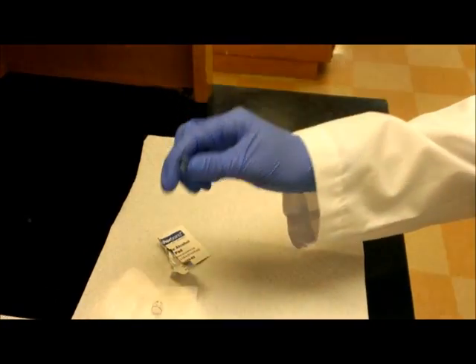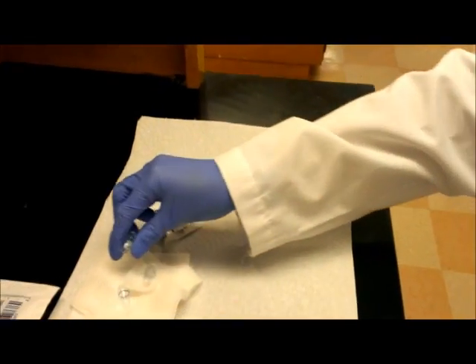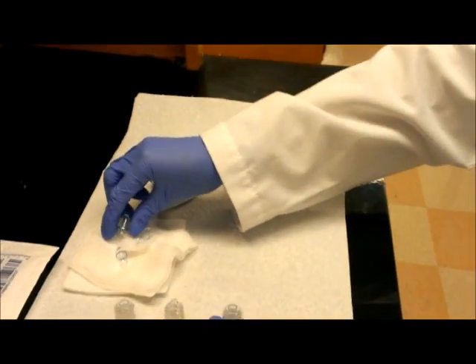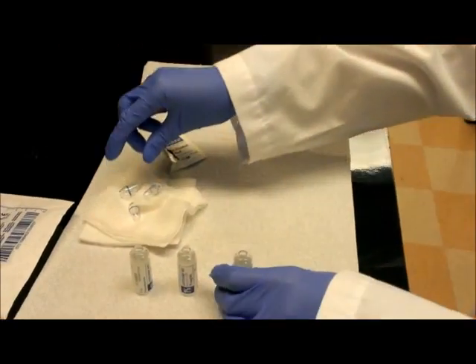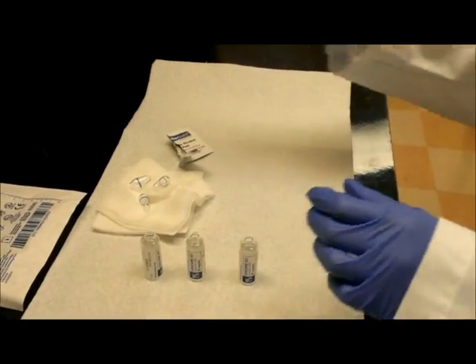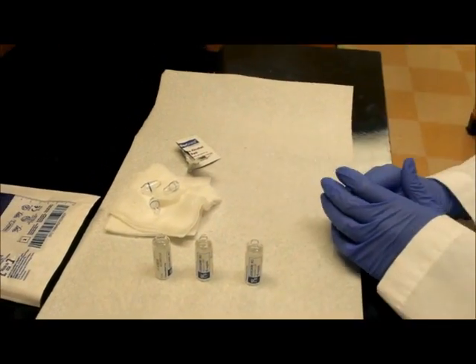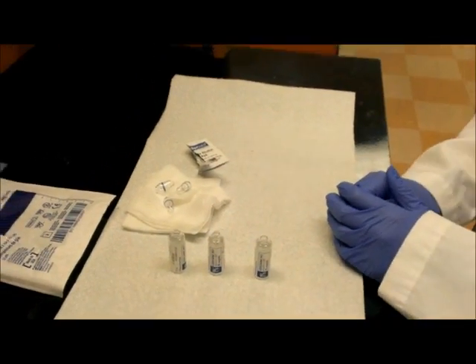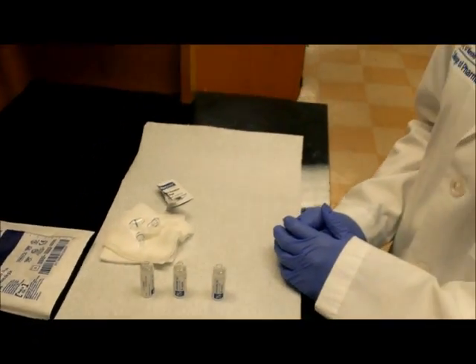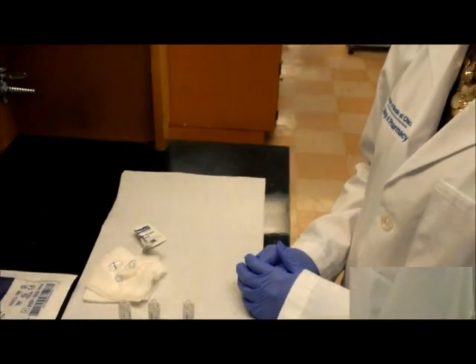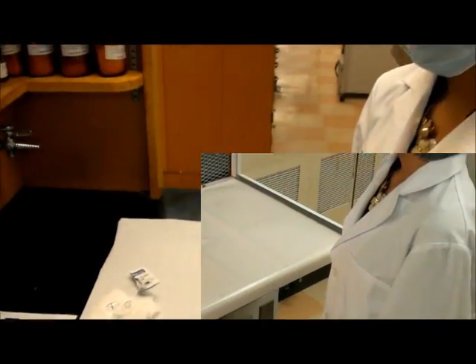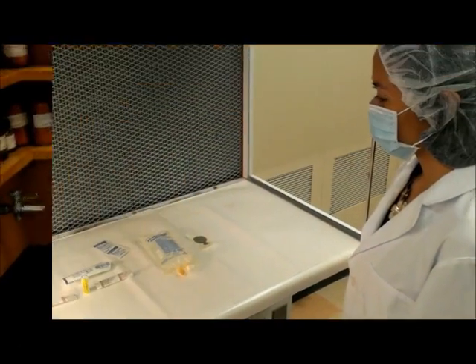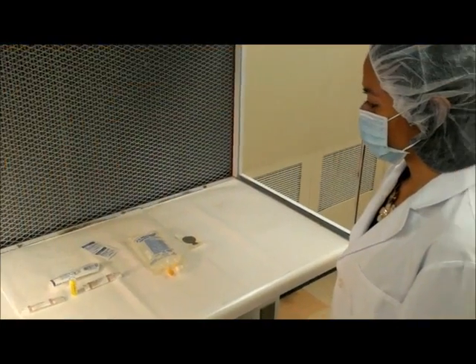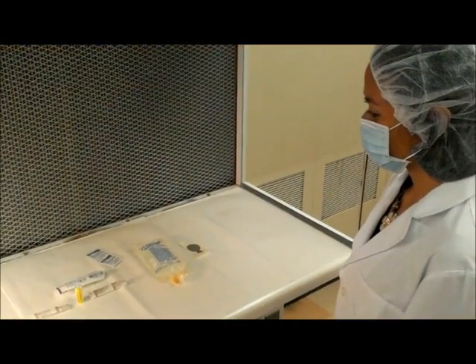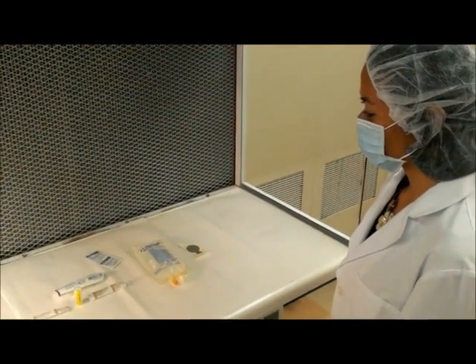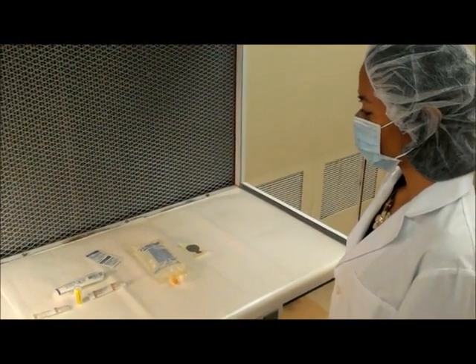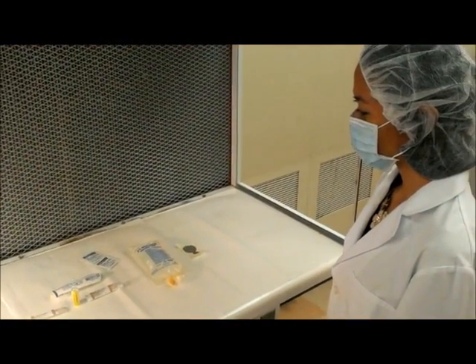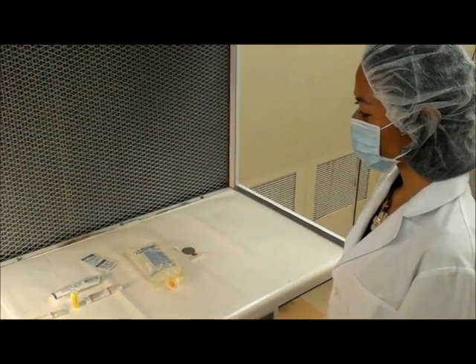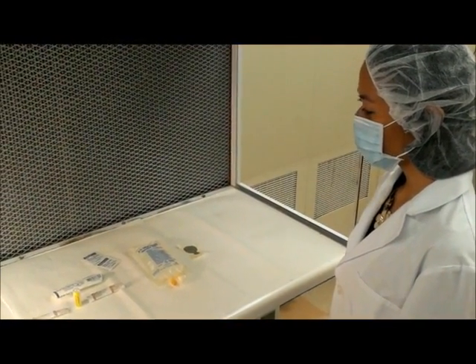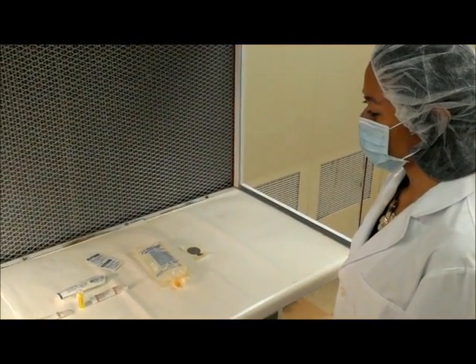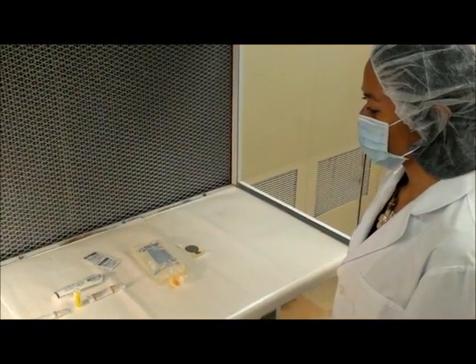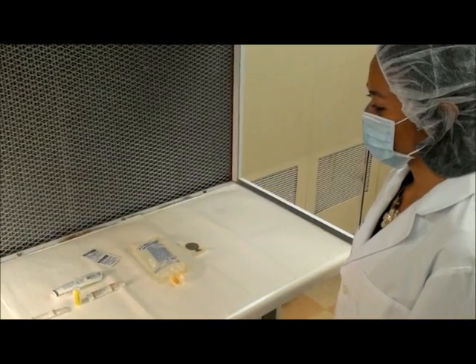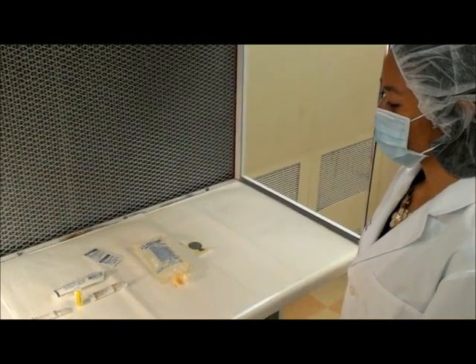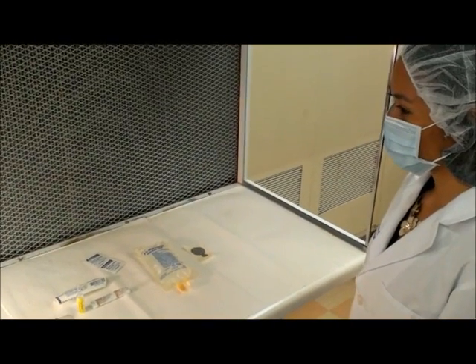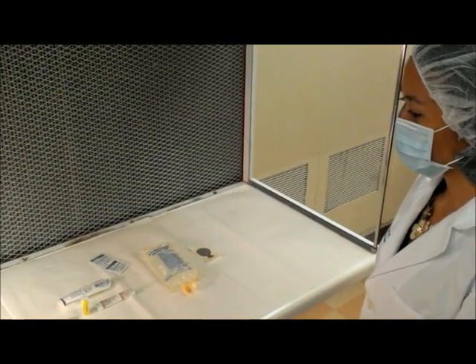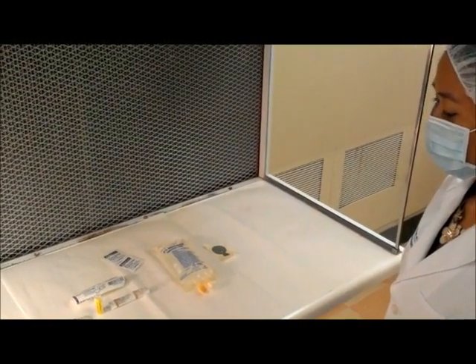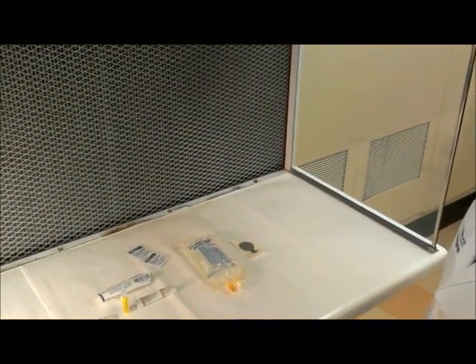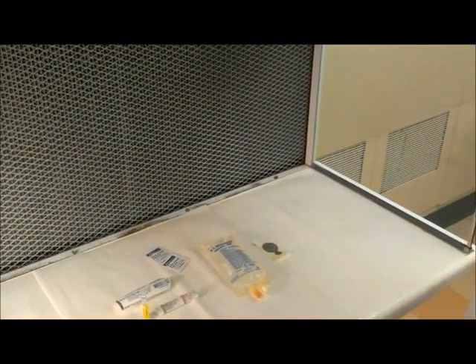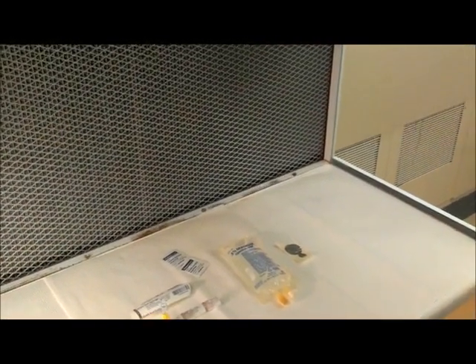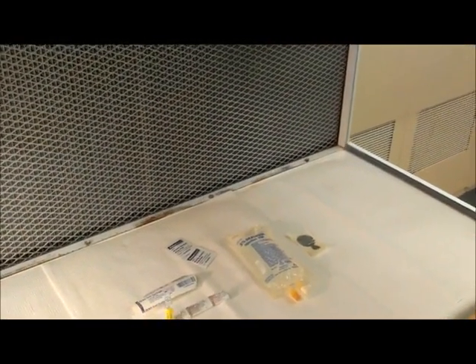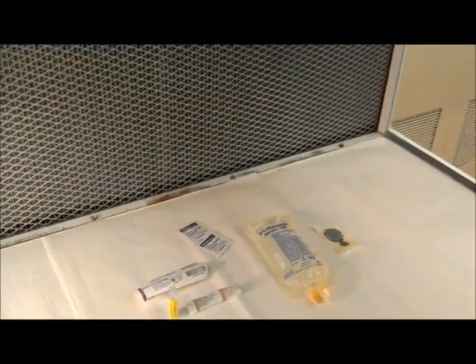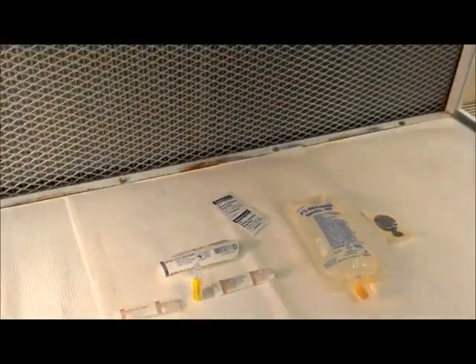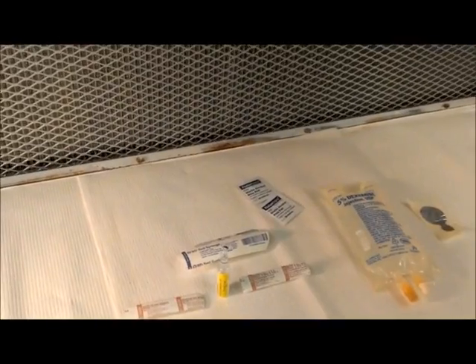Now that we have shown you some techniques, we will show you how to do the whole process in the hood. Christine has already properly gowned. Make sure to thoroughly wash your hands and follow the correct order of gowning so as to reduce contamination. Now Christine will collect the materials.